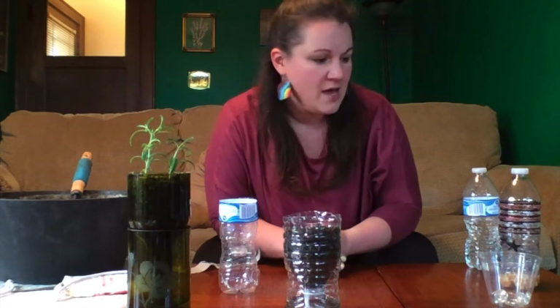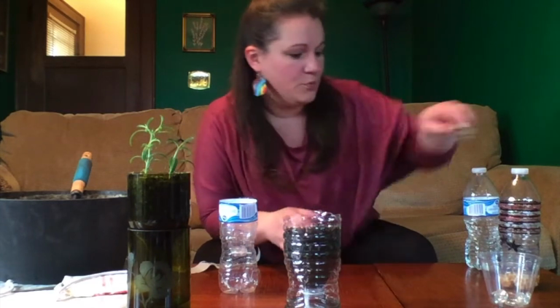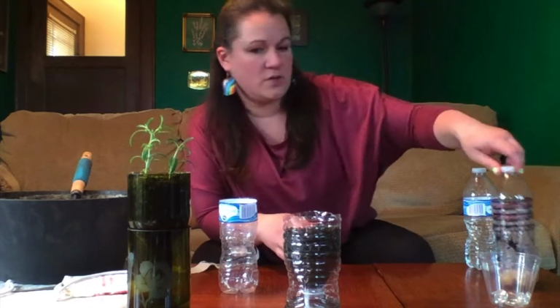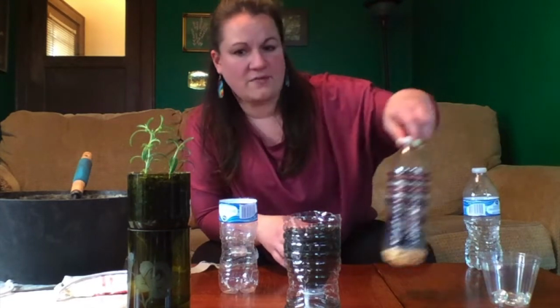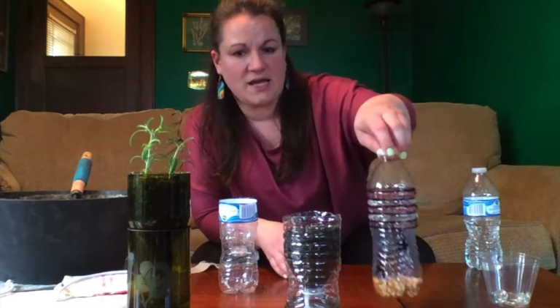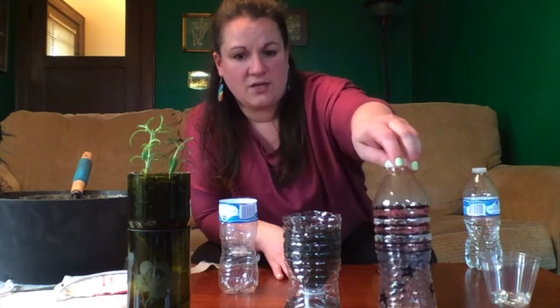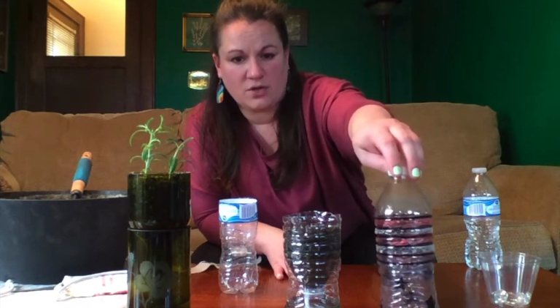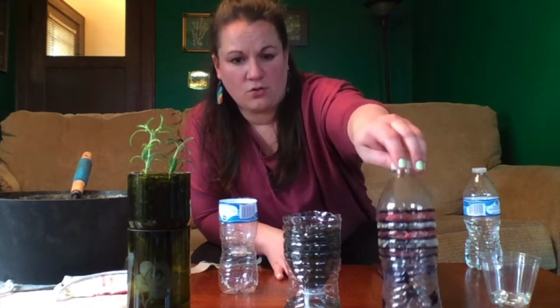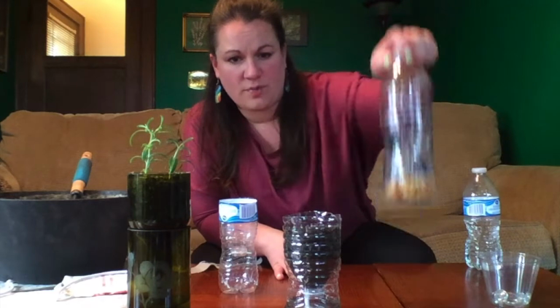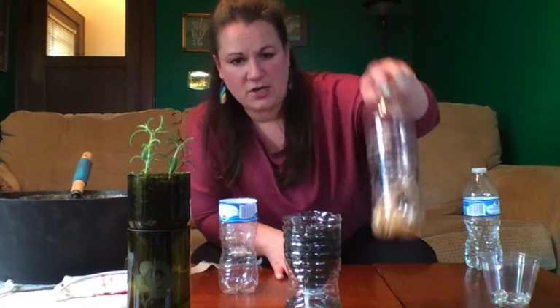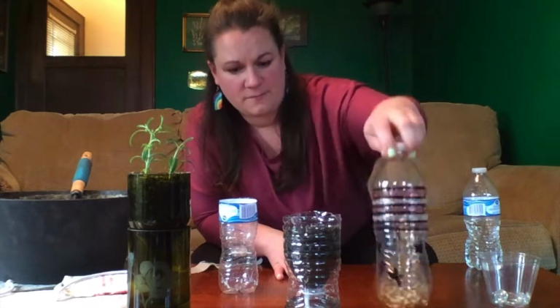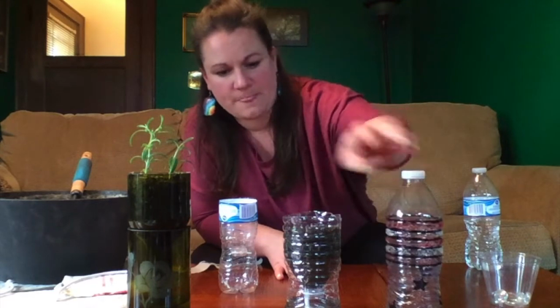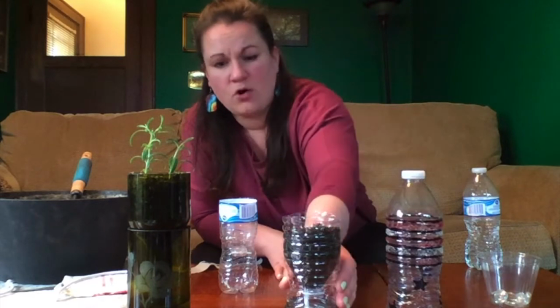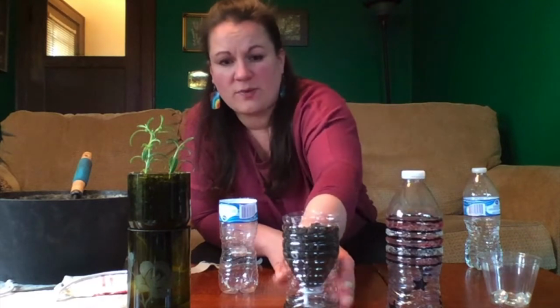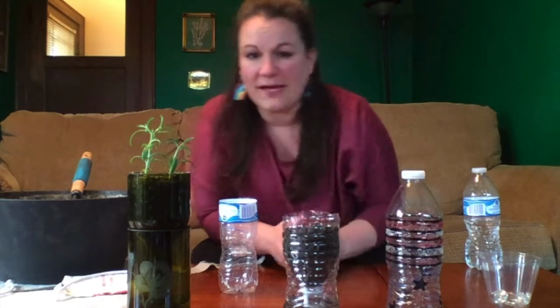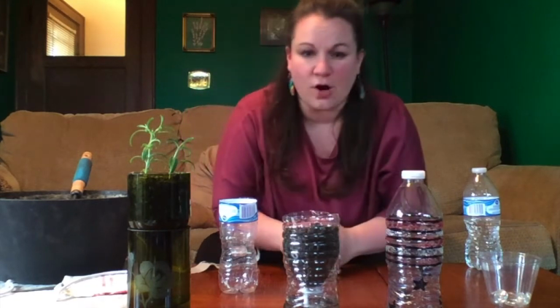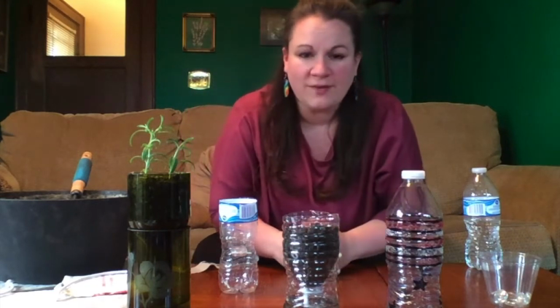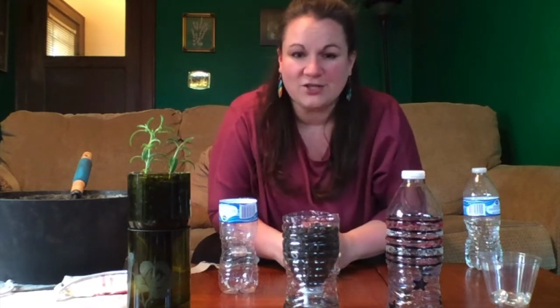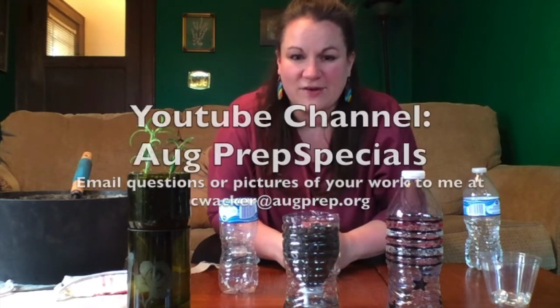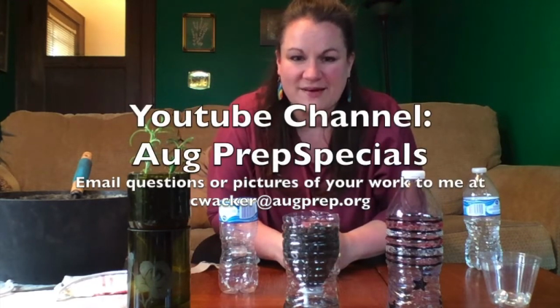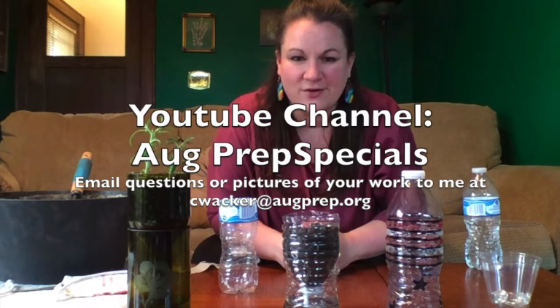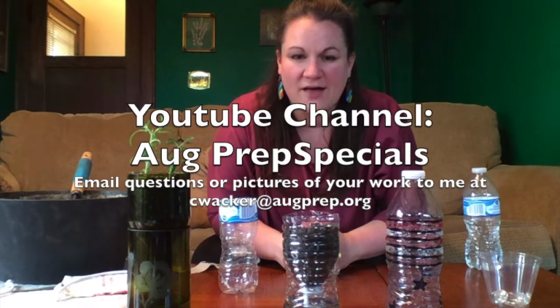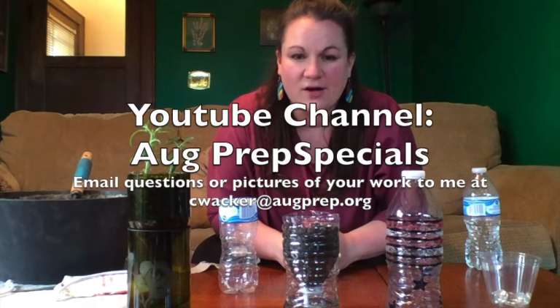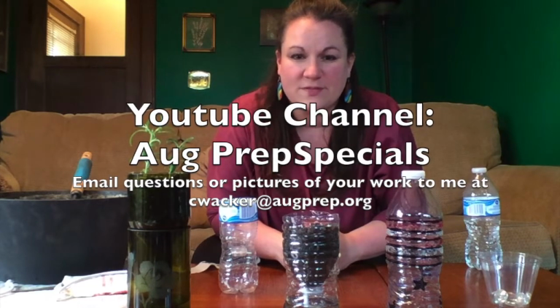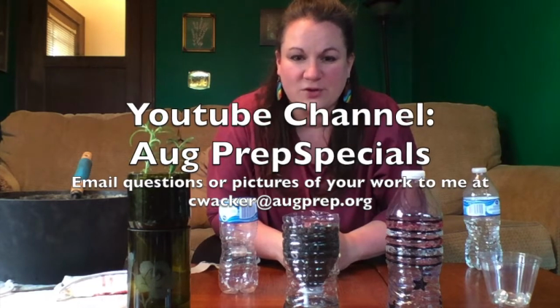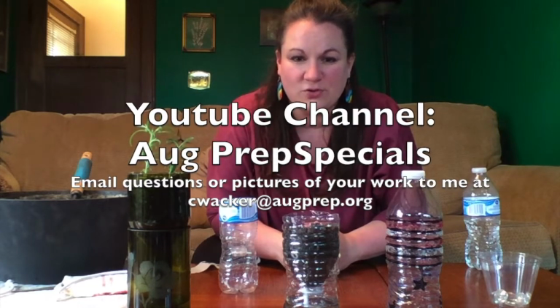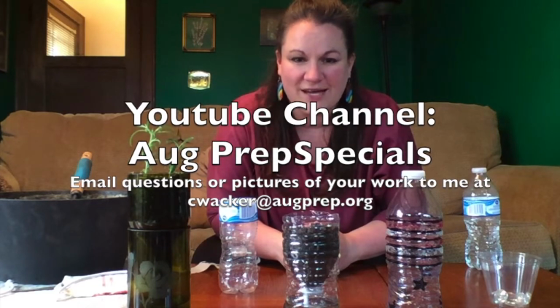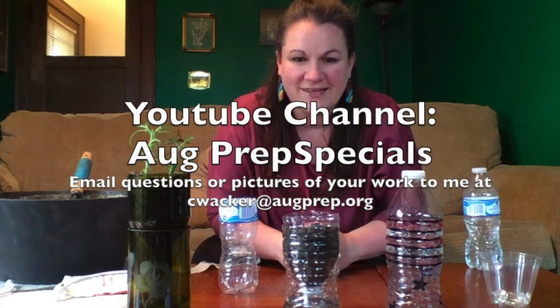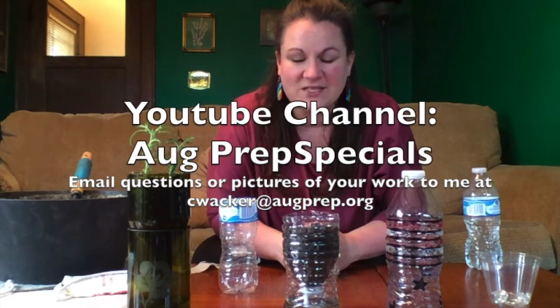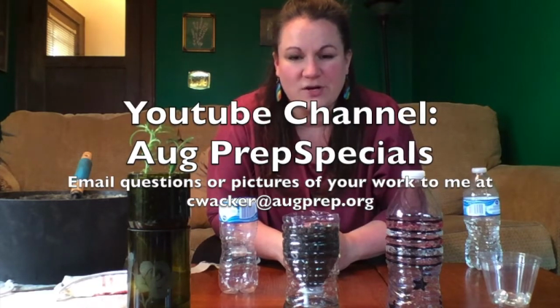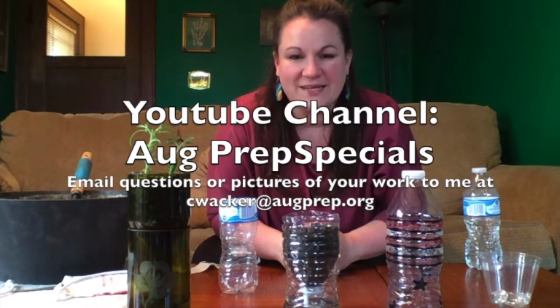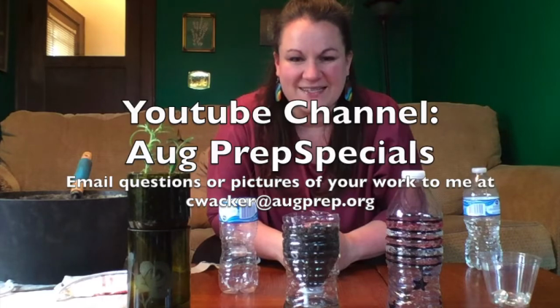I hope you enjoyed my crafts today and maybe you'll make your own water bottle shaker or water bottle planter at home. Check out the rest of my videos on the AUG Prep Specials YouTube channel. Thanks so much for joining me and I'll see you next time.